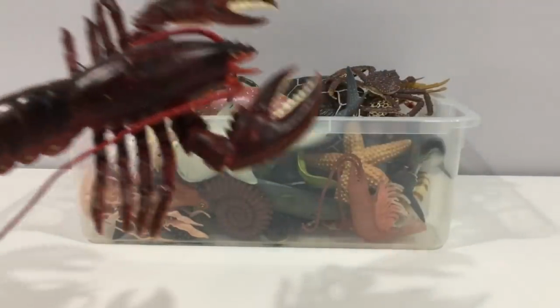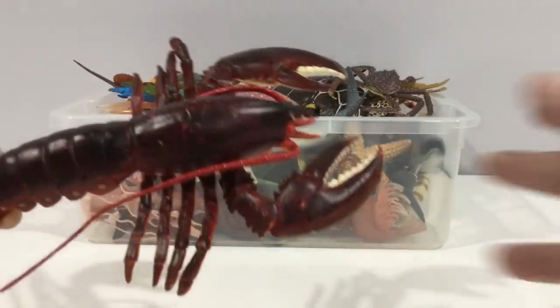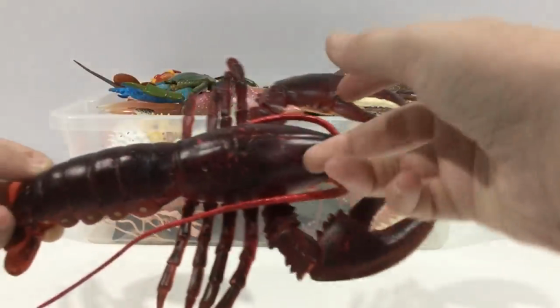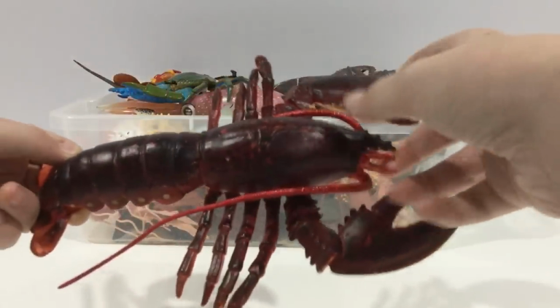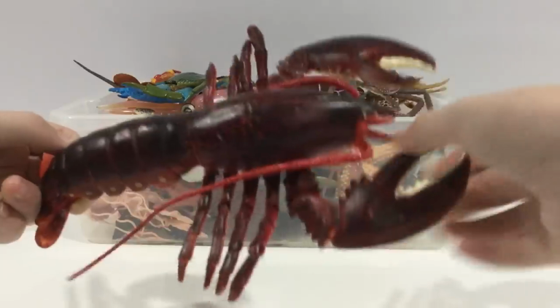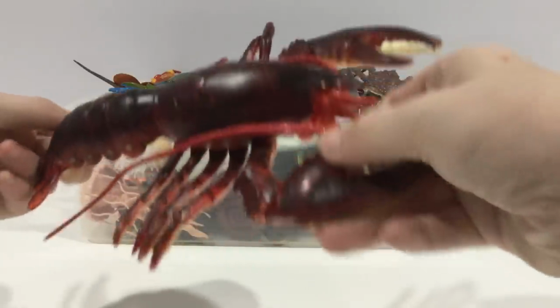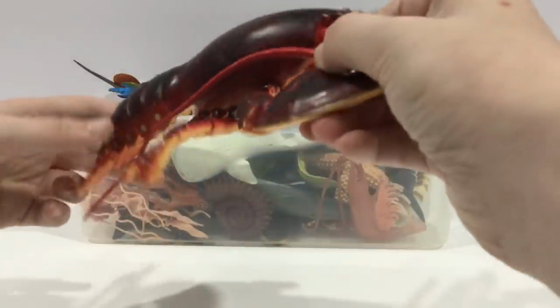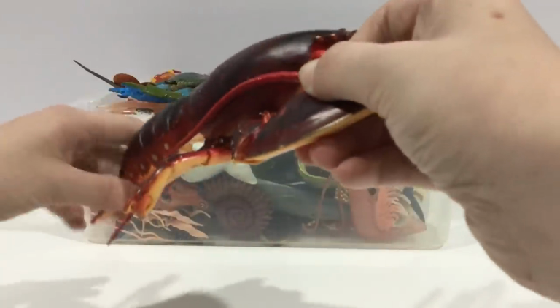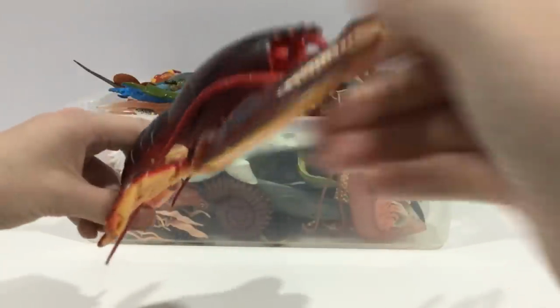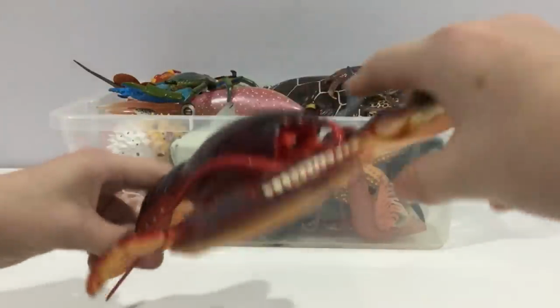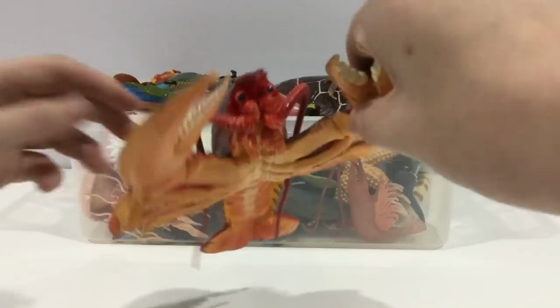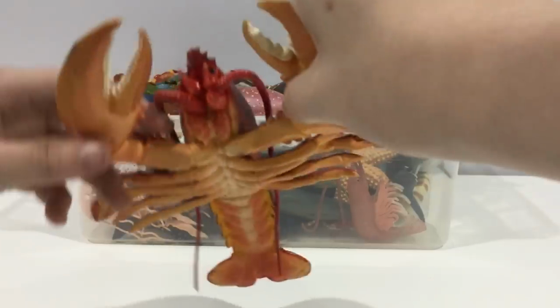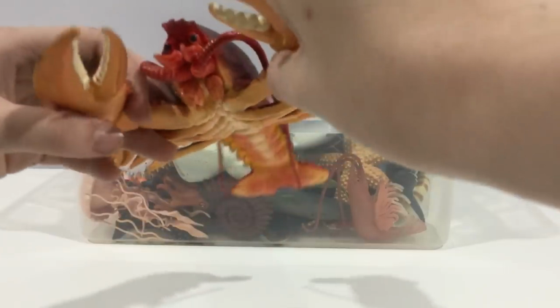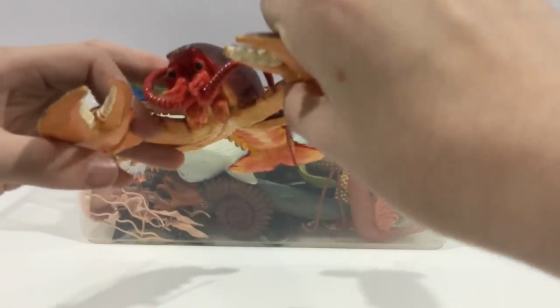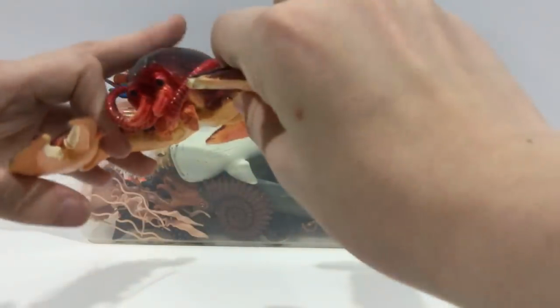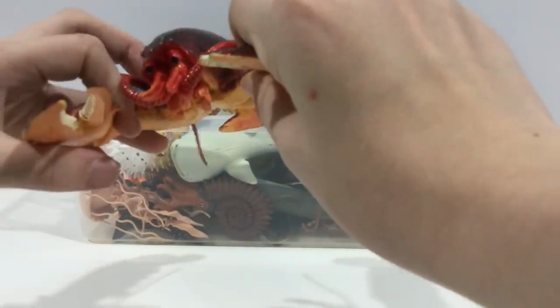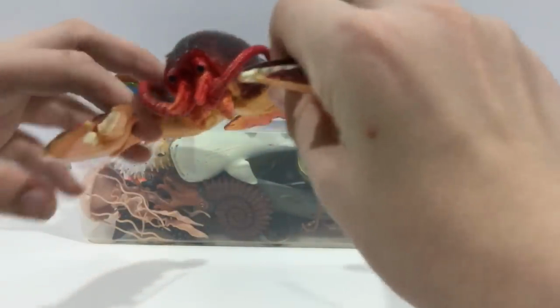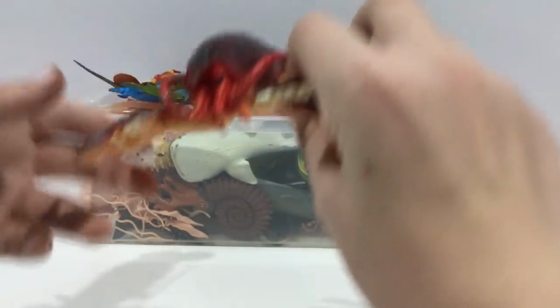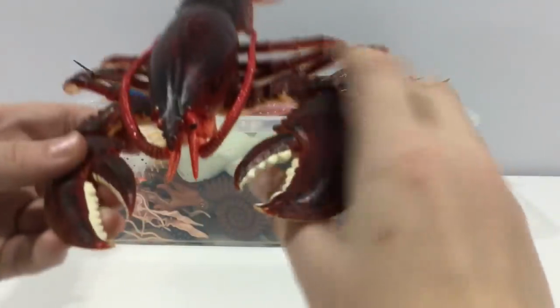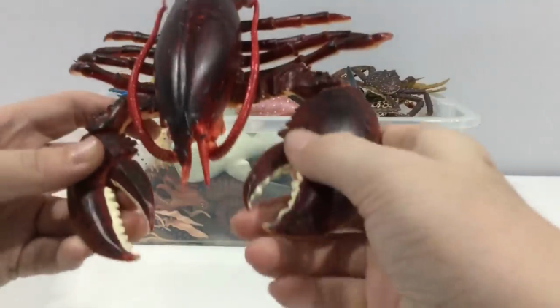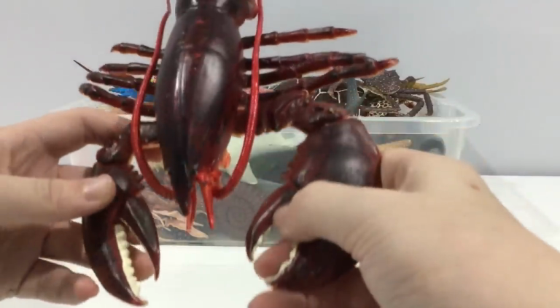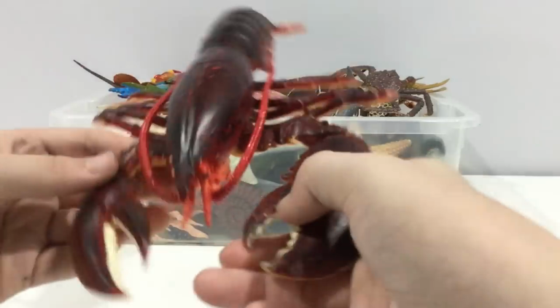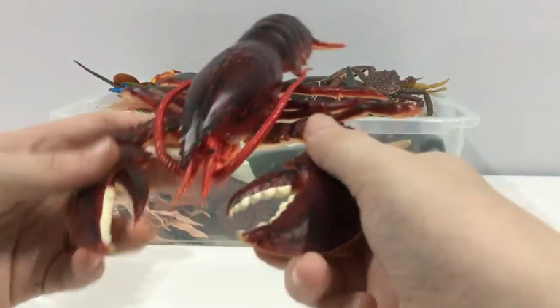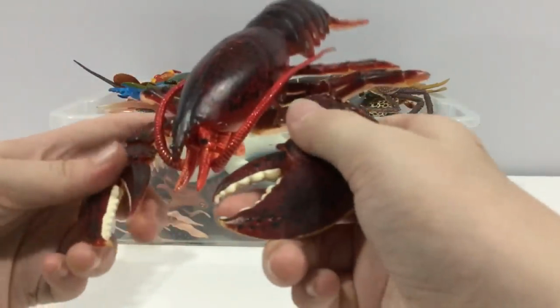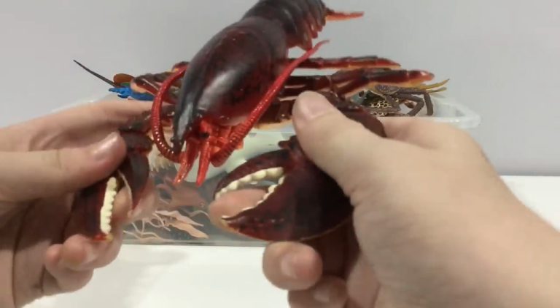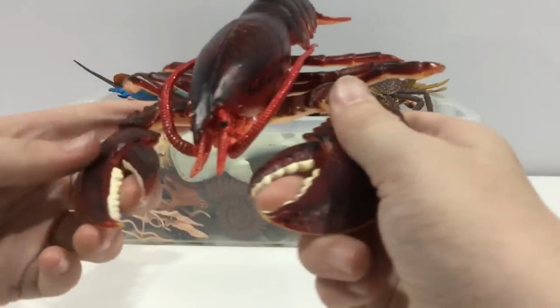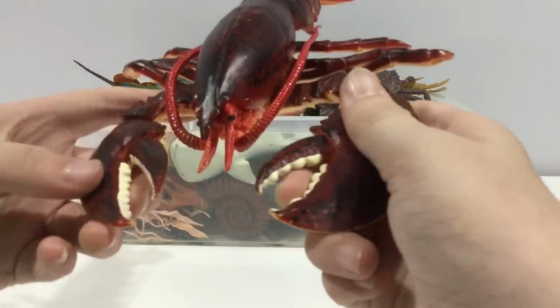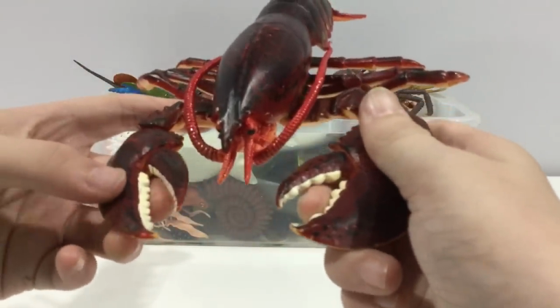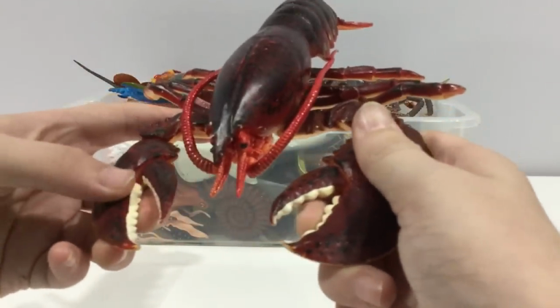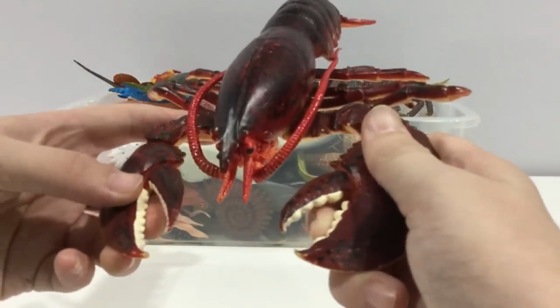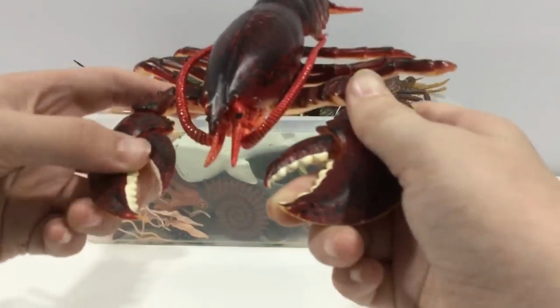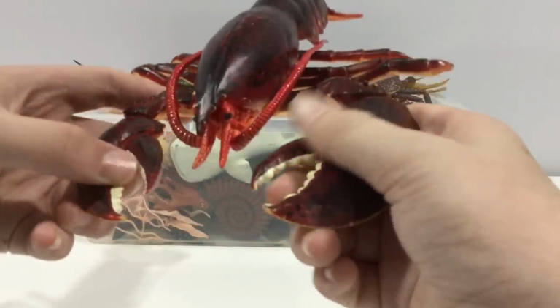Magnobster. These are lobsters found in America. They're the strongest lobster. One claw is a crusher claw and one is a shredder claw.